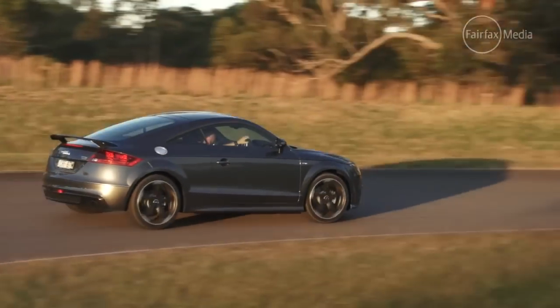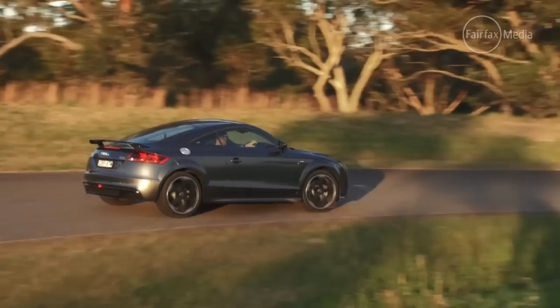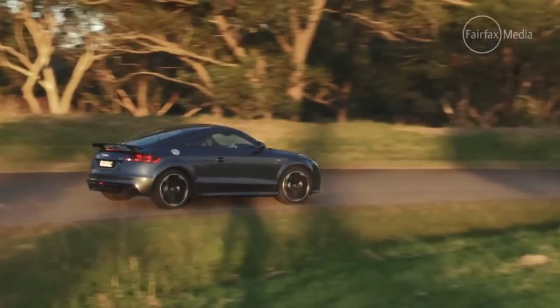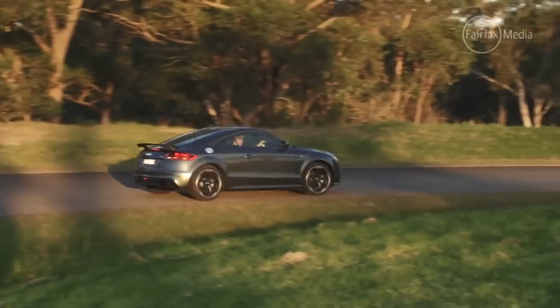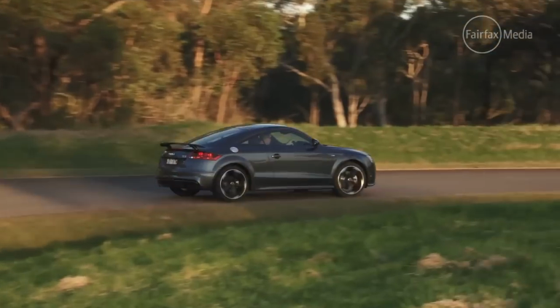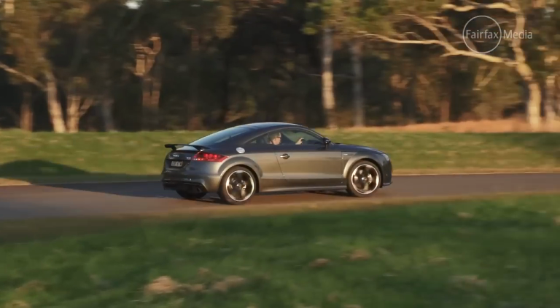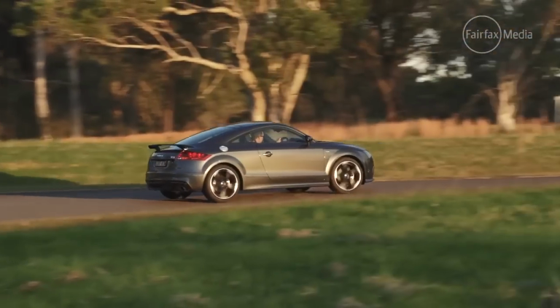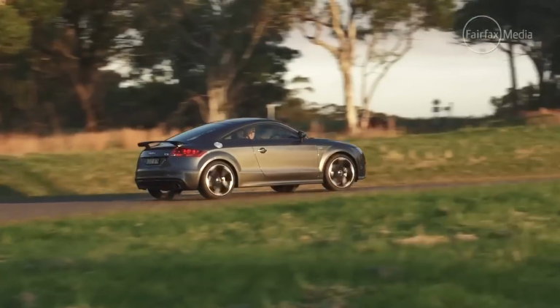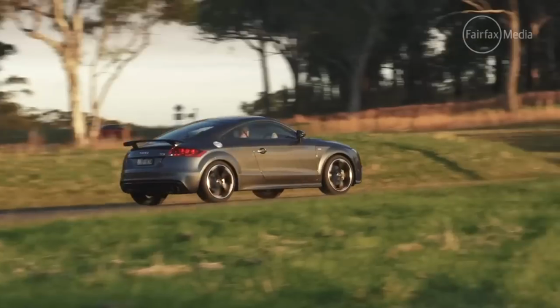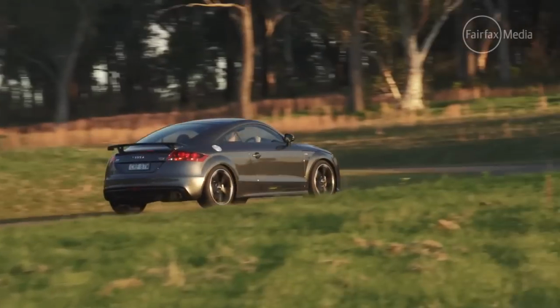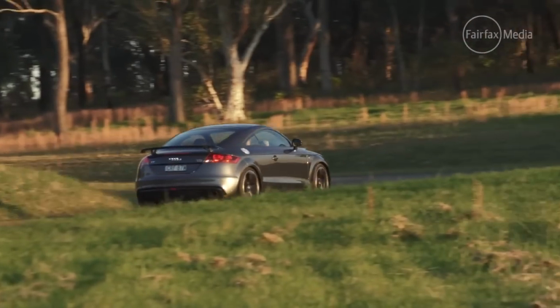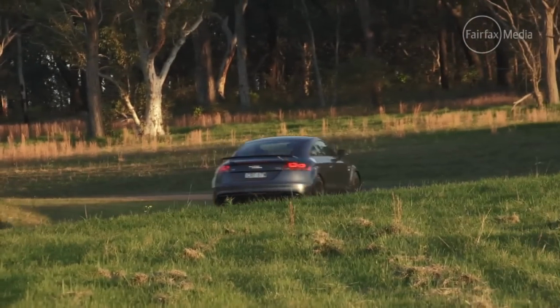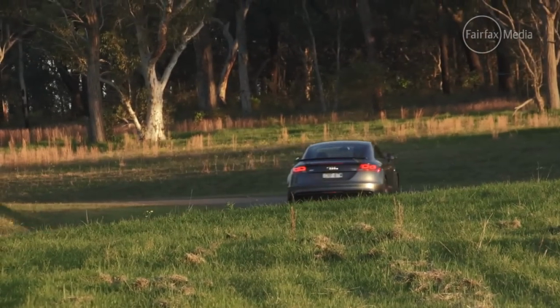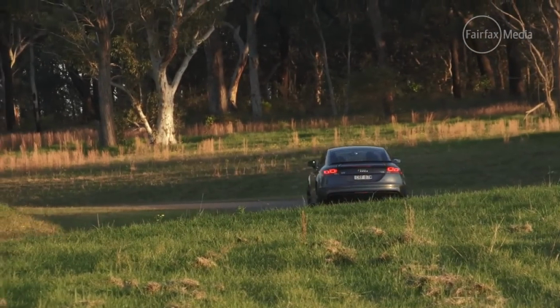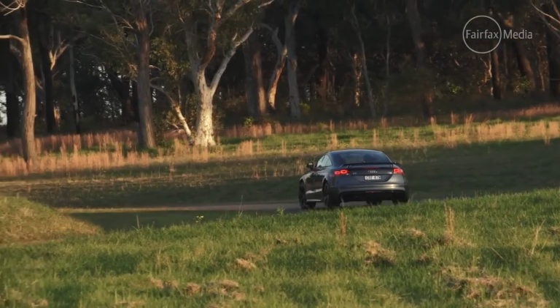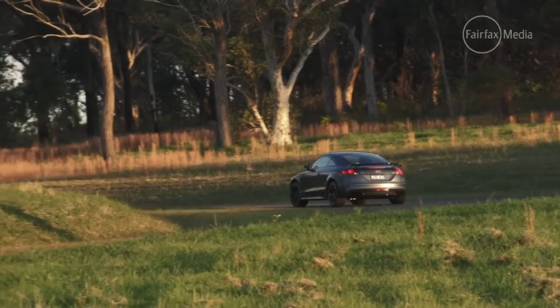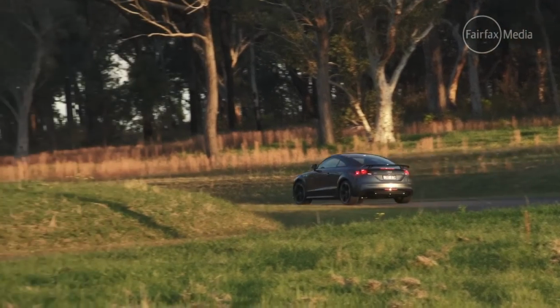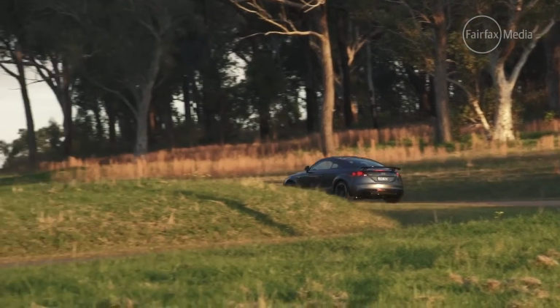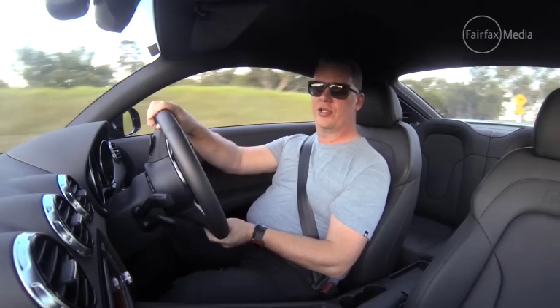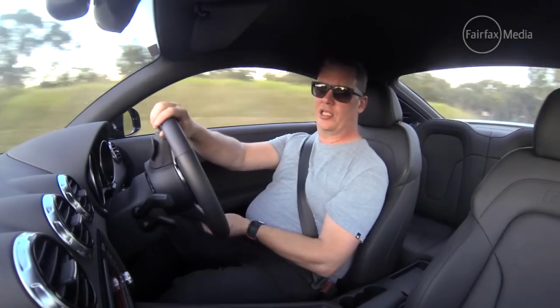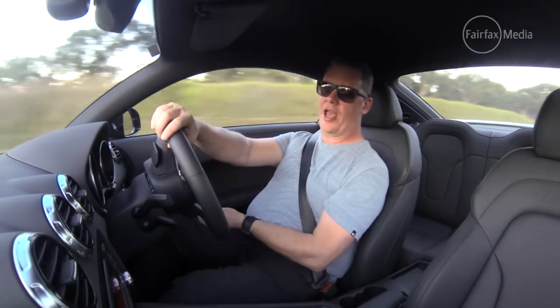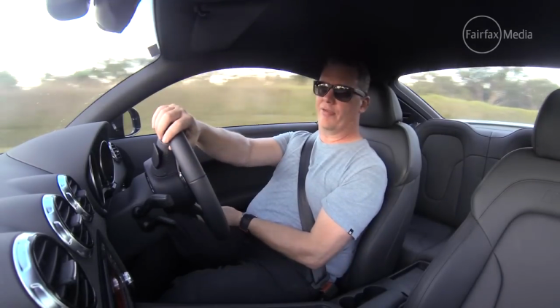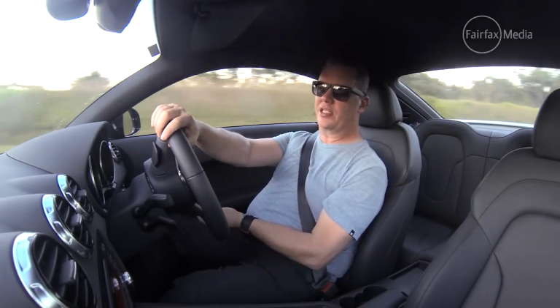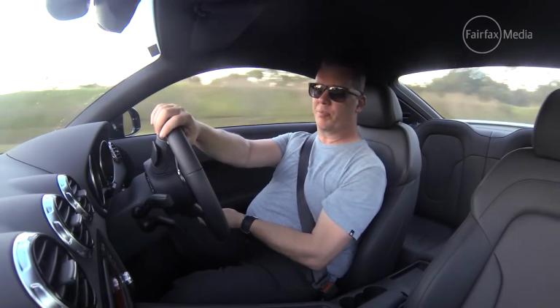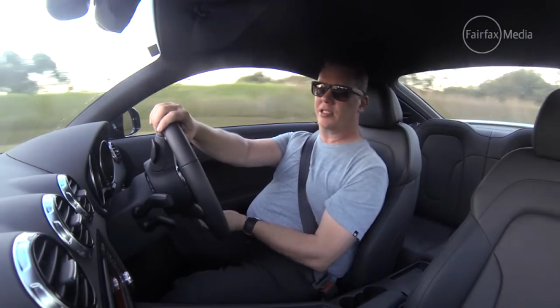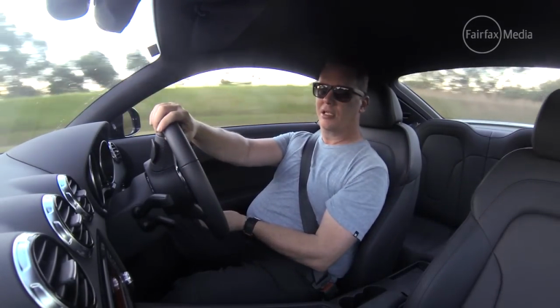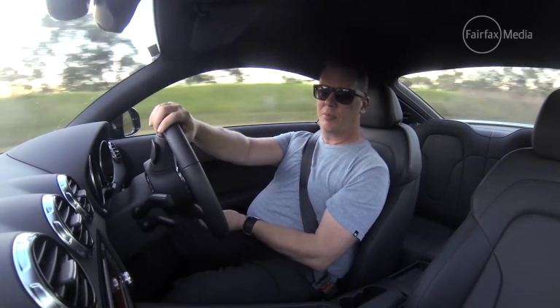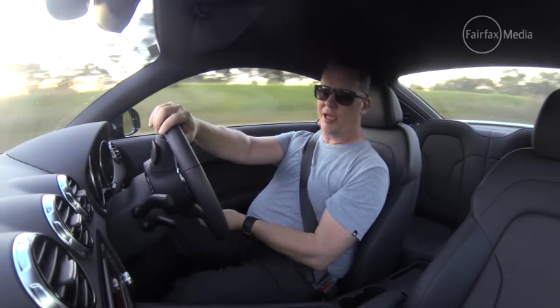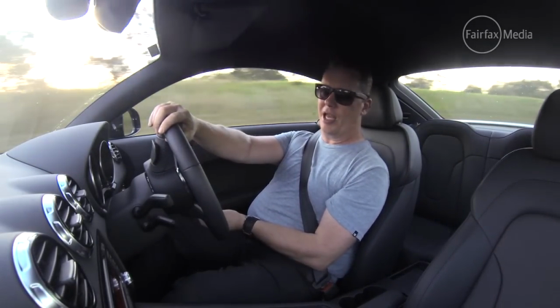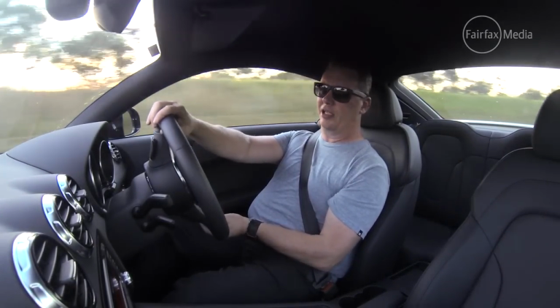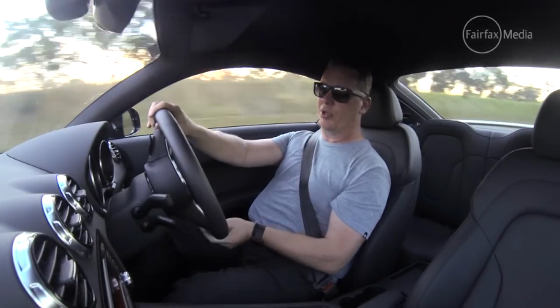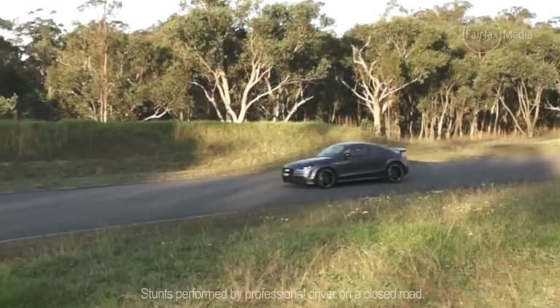Now, in terms of comfort, you can live with the TT quite easily every day, but it's quite sharp on the ride and certainly doesn't have that delicate balance between comfort and handling that the Peugeot does.